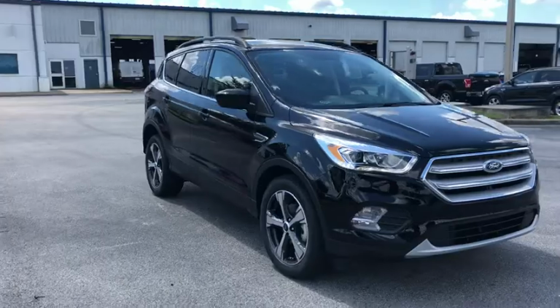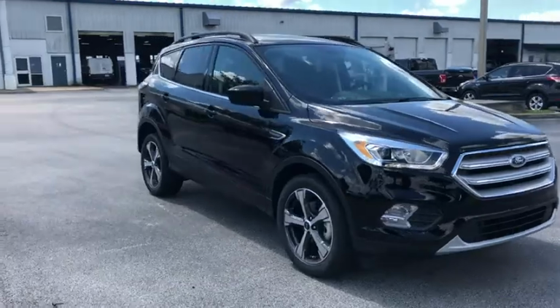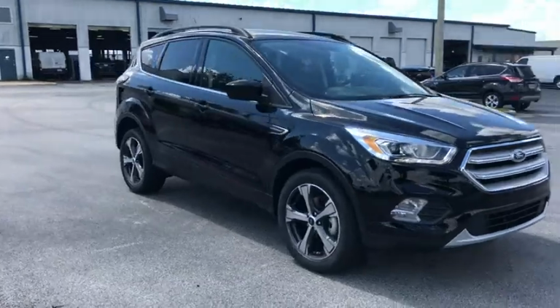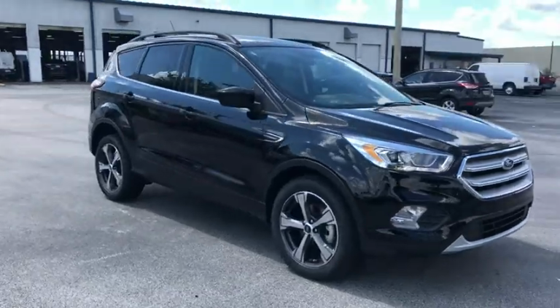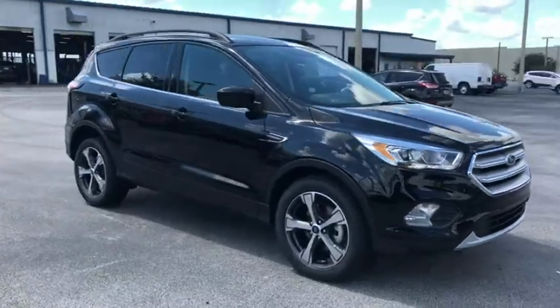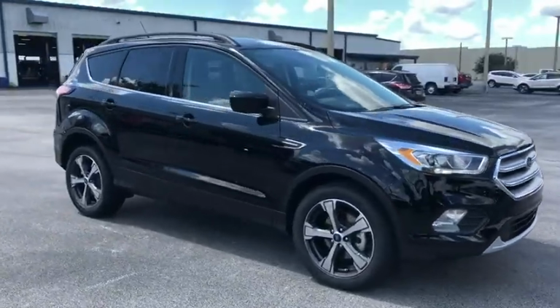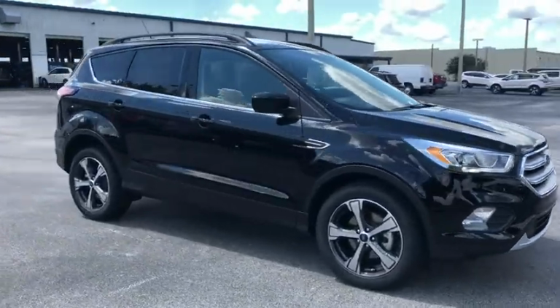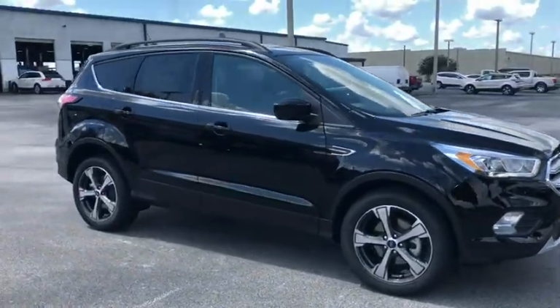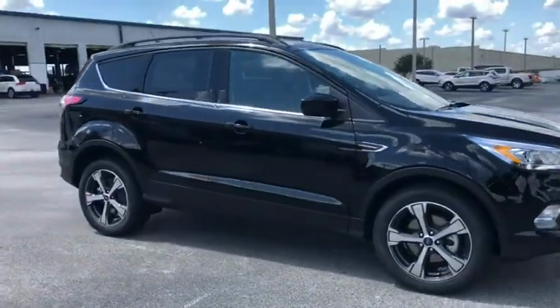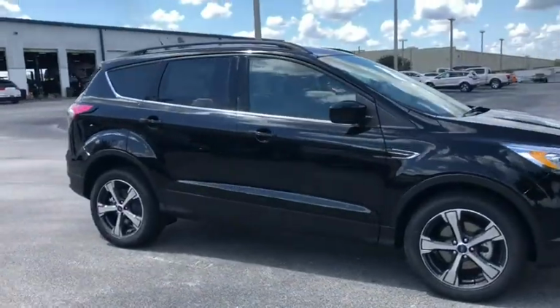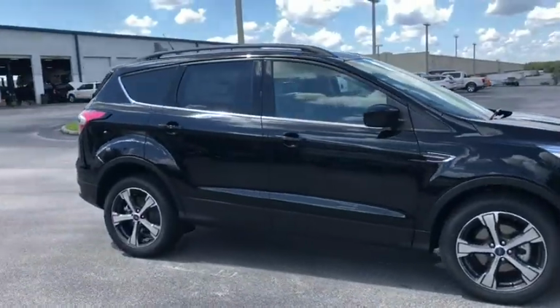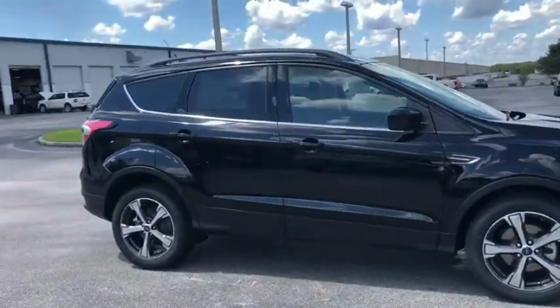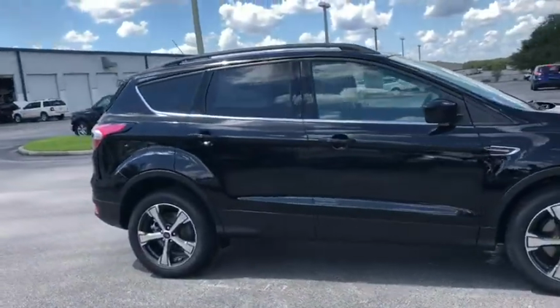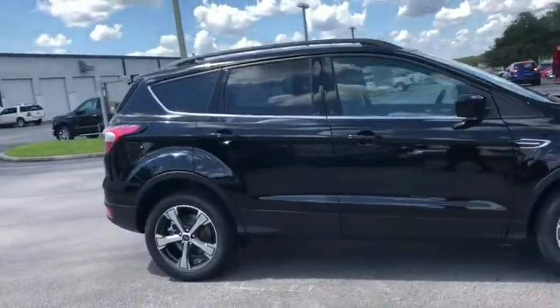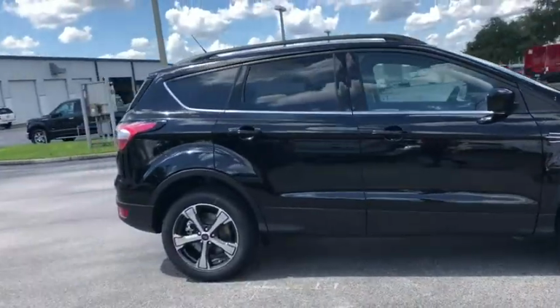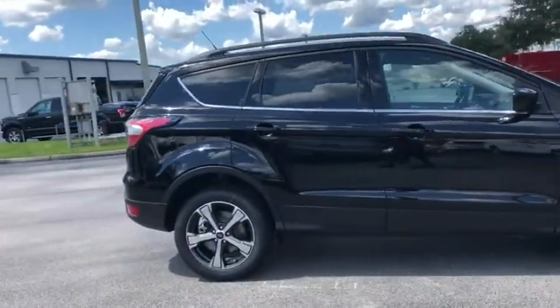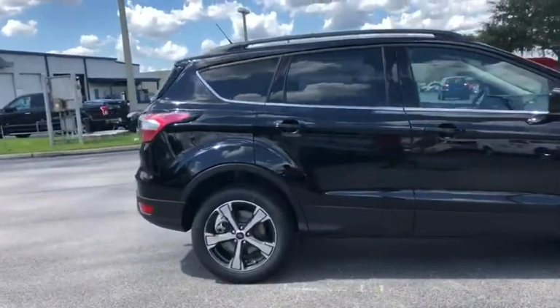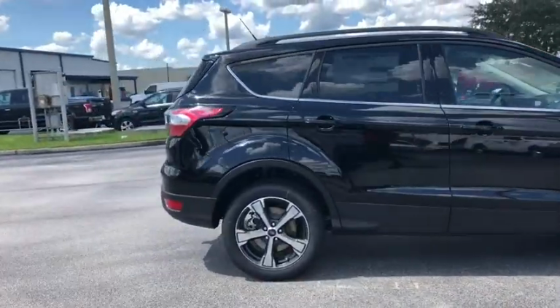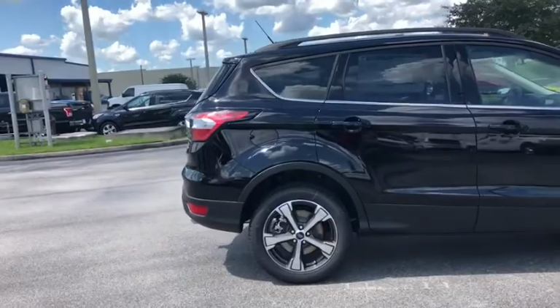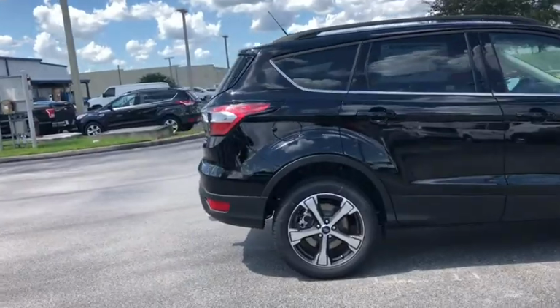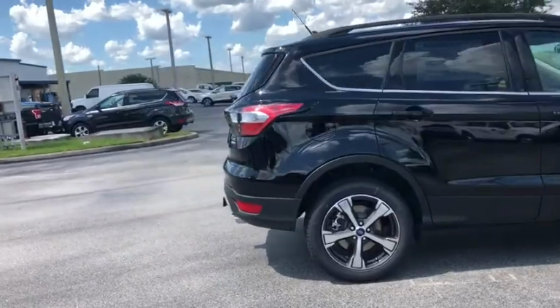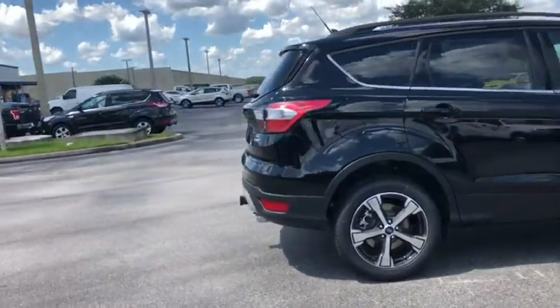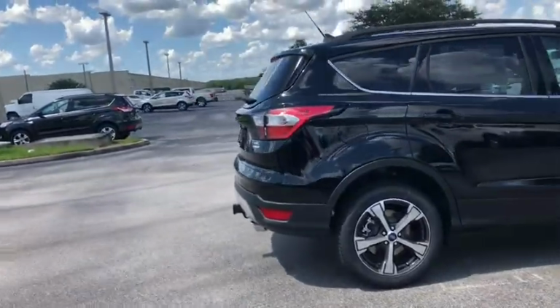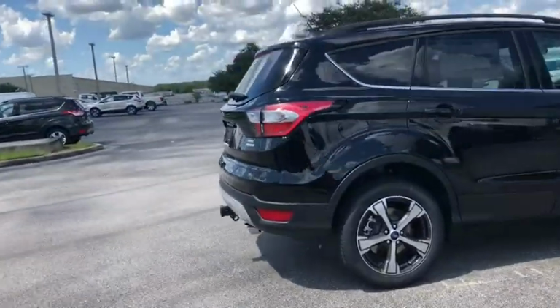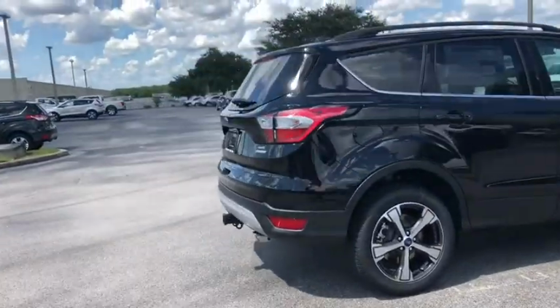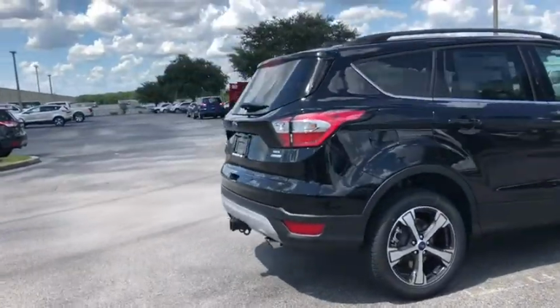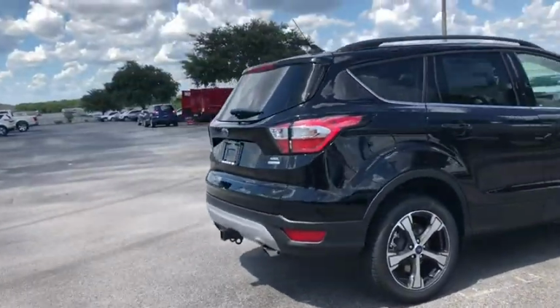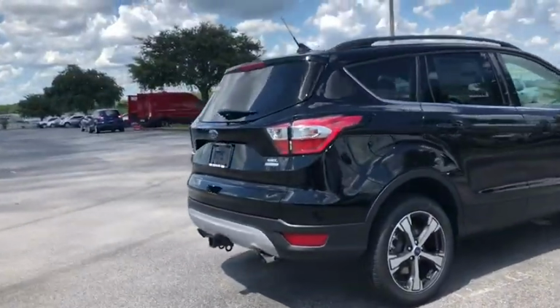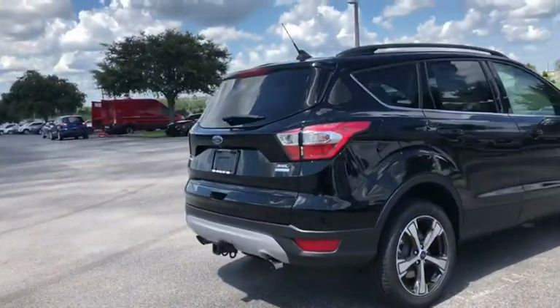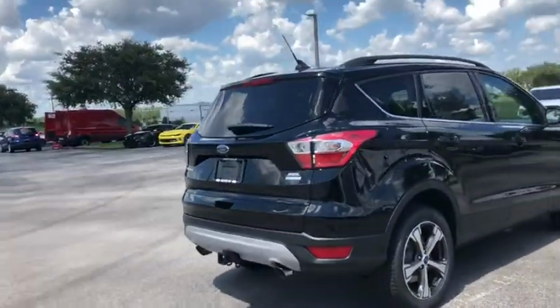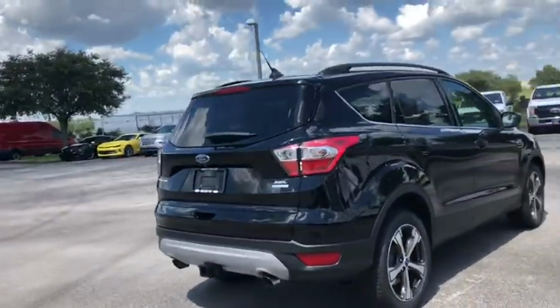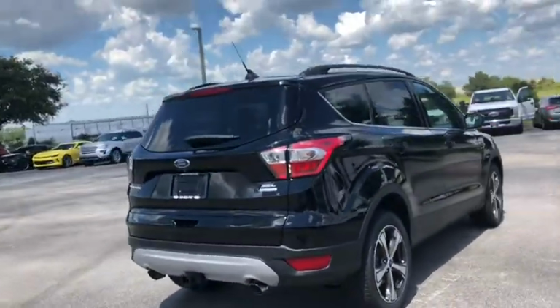2018 Ford Escape. Gas engines flex, tow, sip and go with Ford Escape. This vehicle has less than 100 miles.